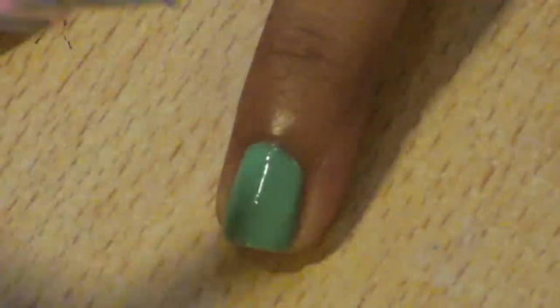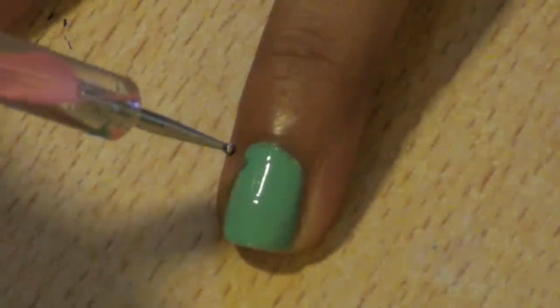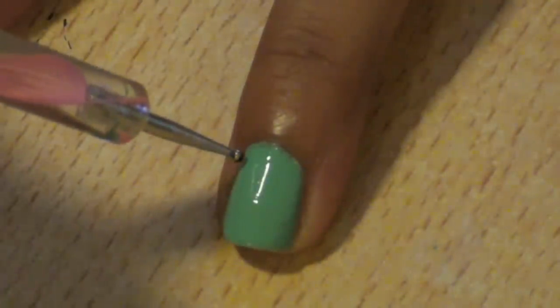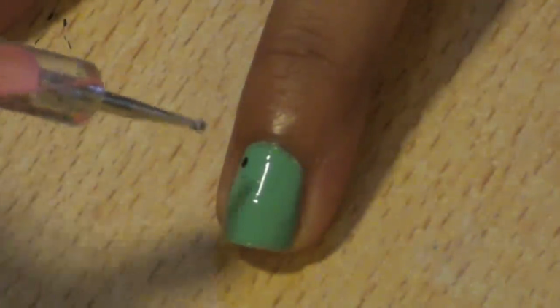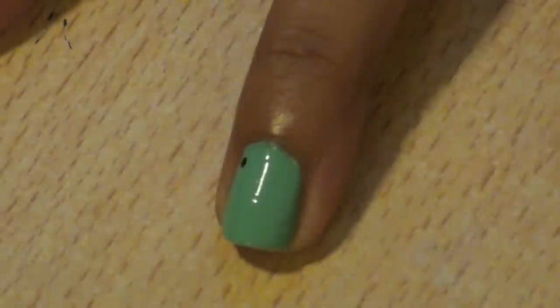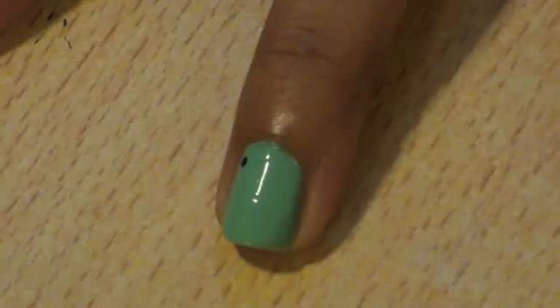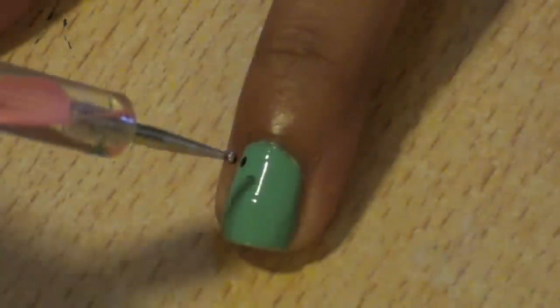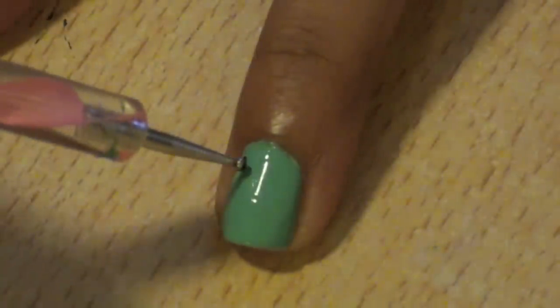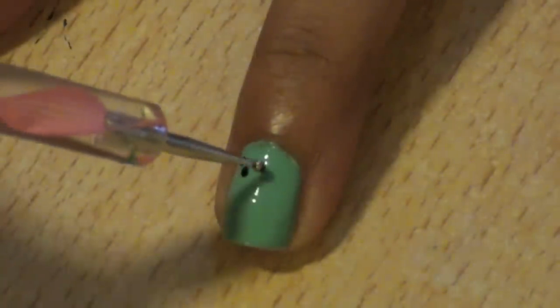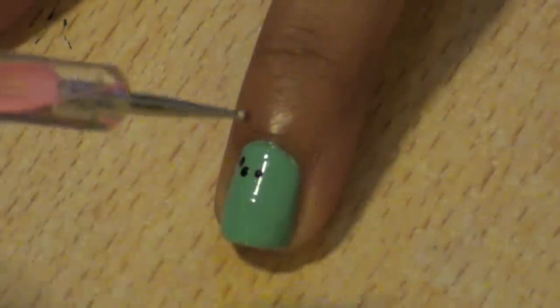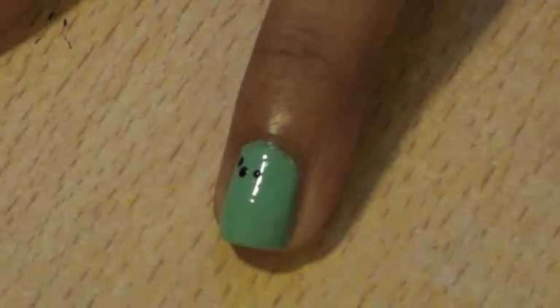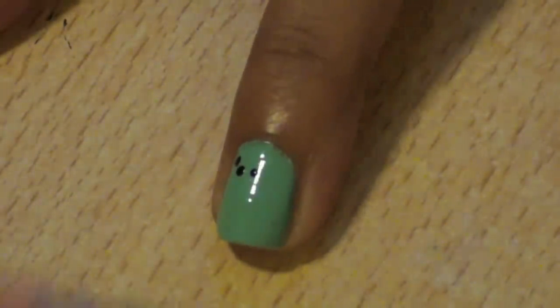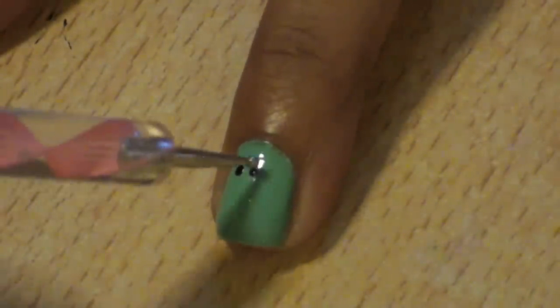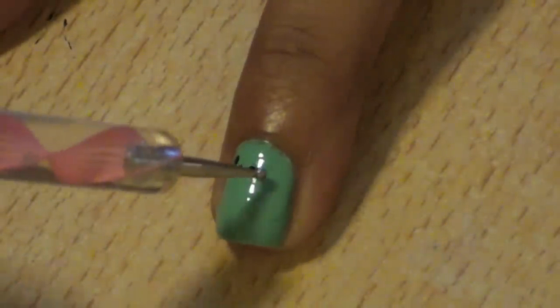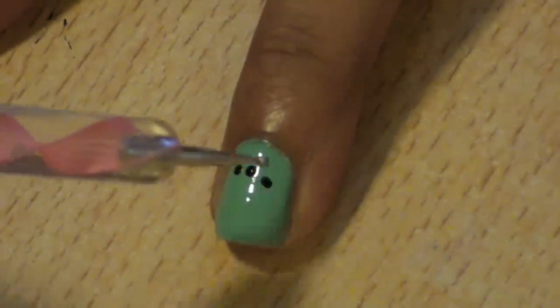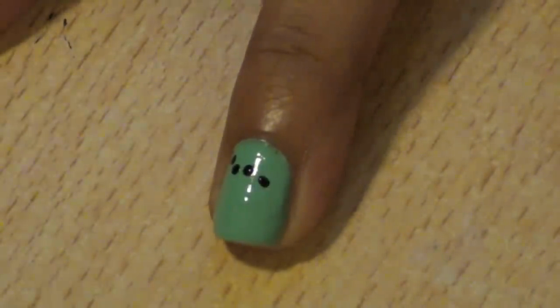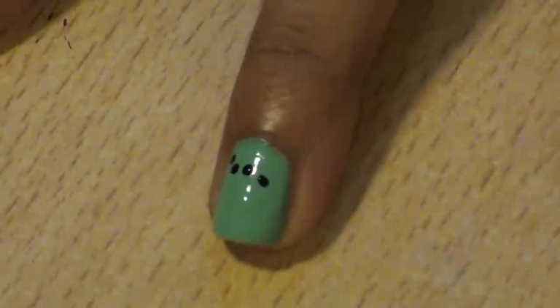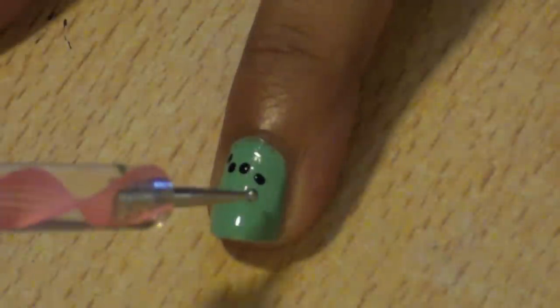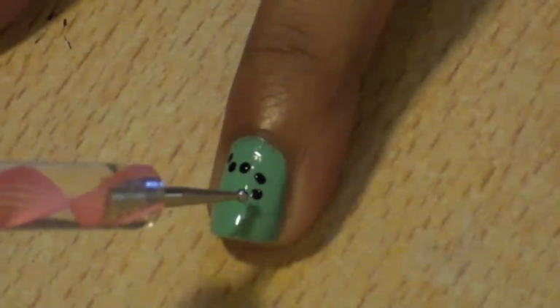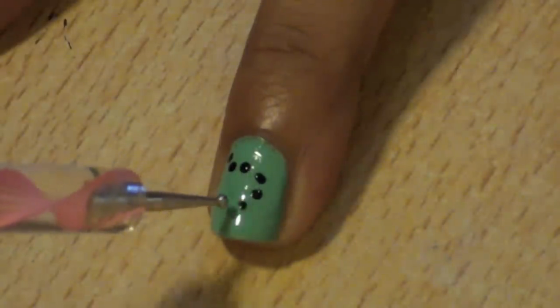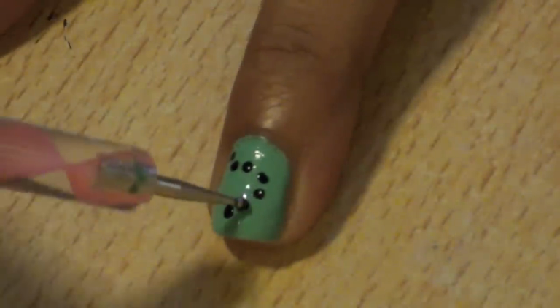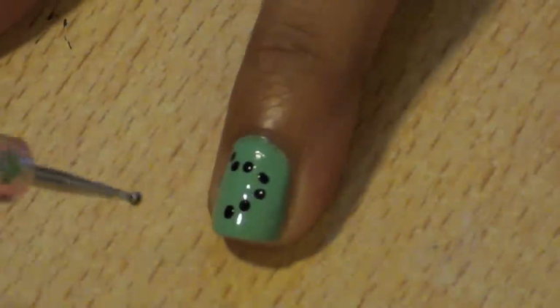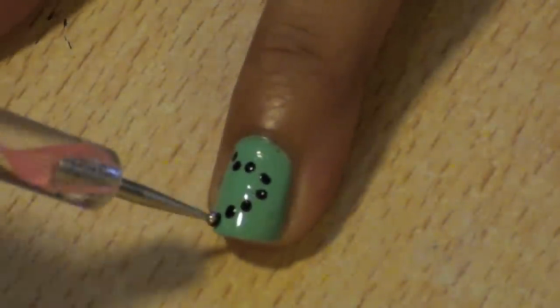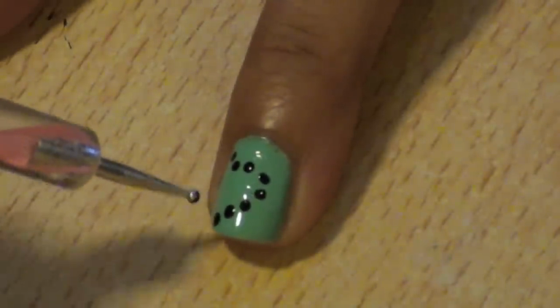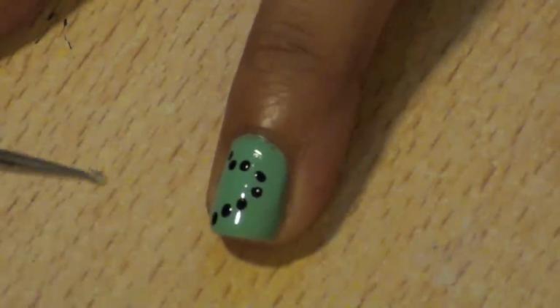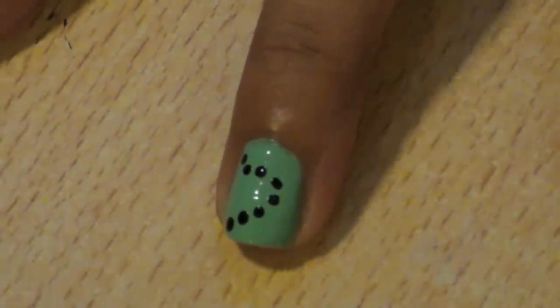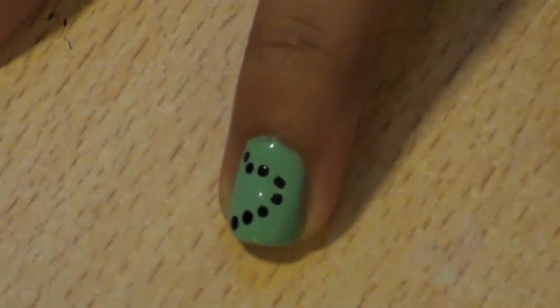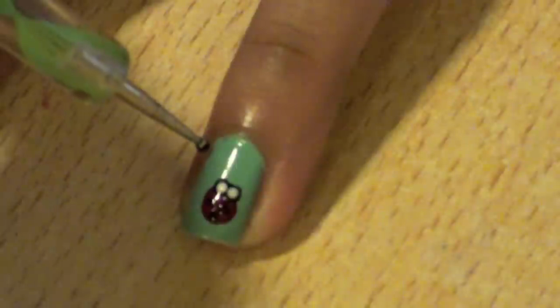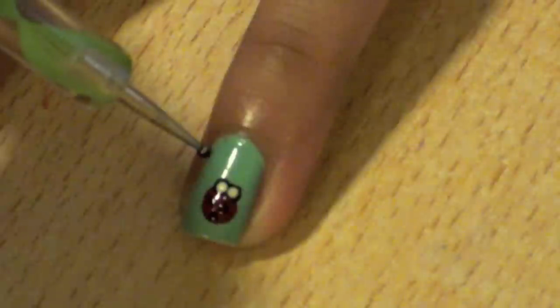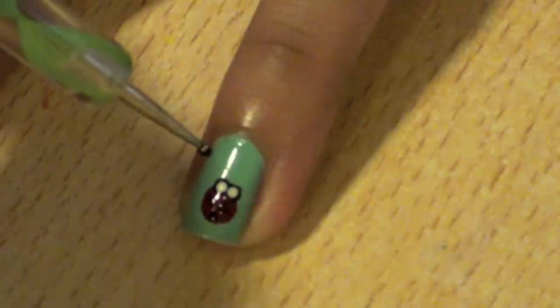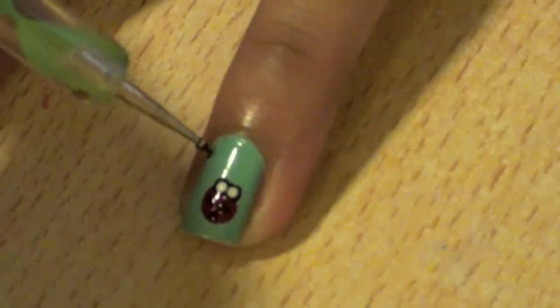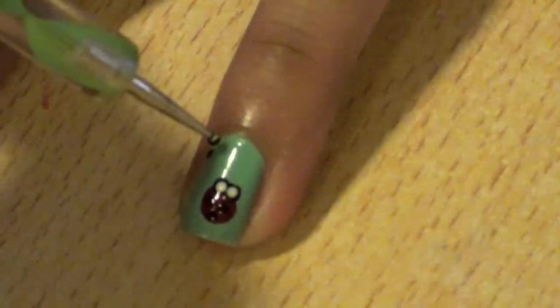On your other nails, make small dots to create the pattern of the ladybug's trail. This can be whatever pattern you would like. Continue the trail around your ladybugs.